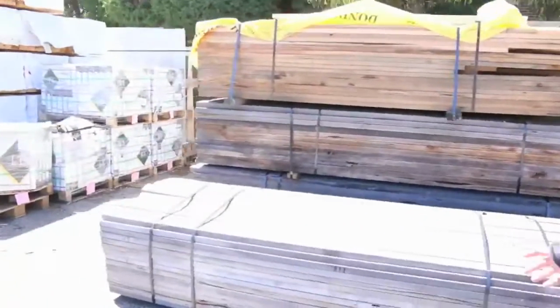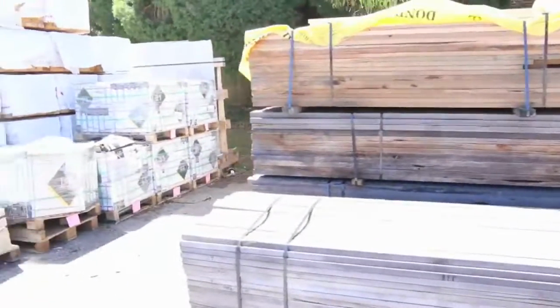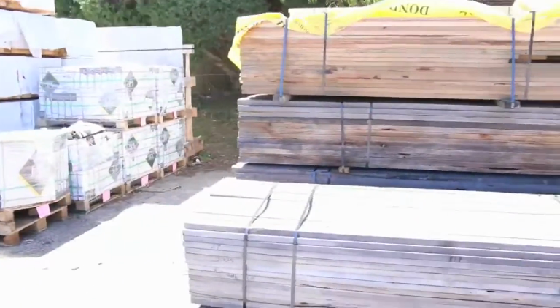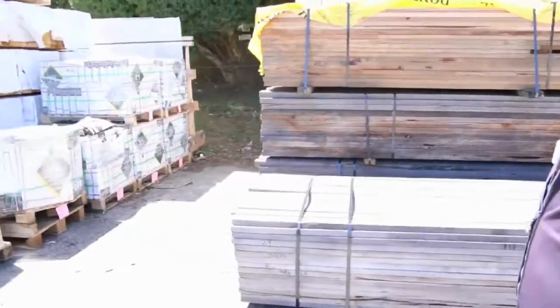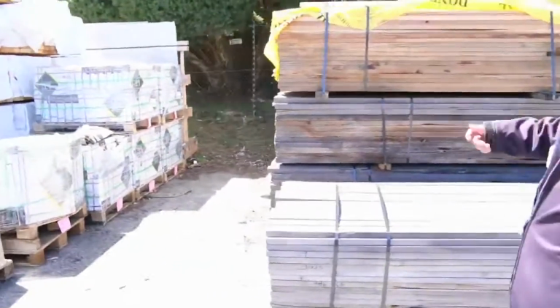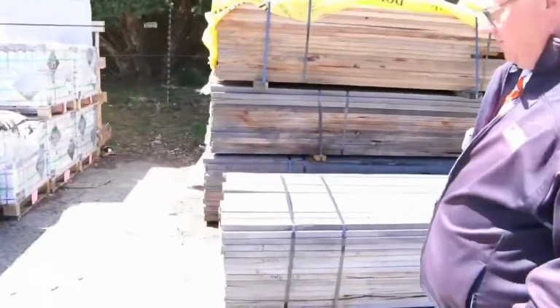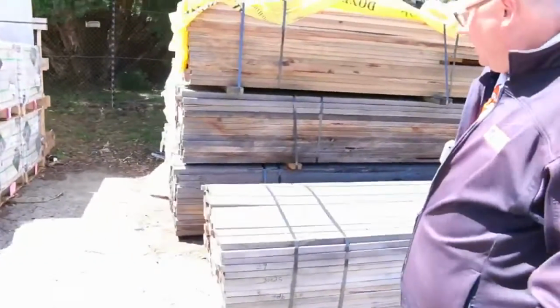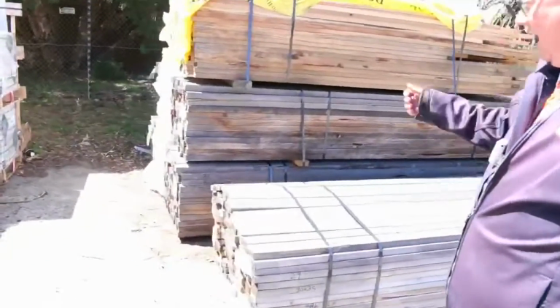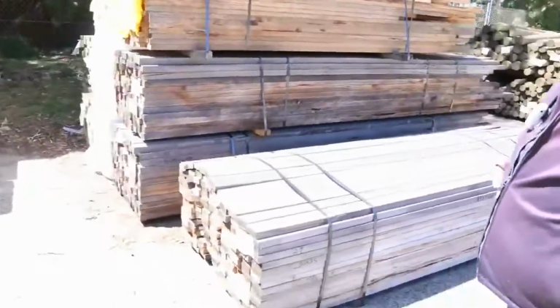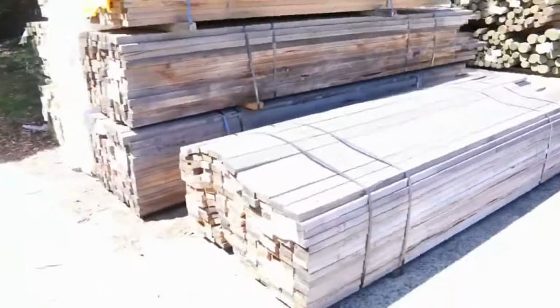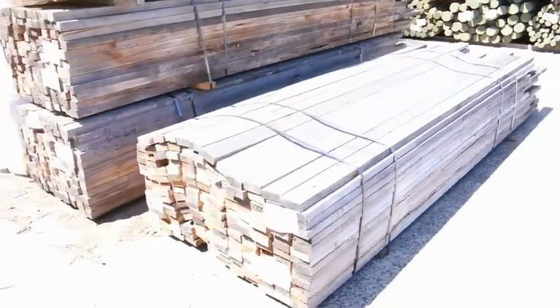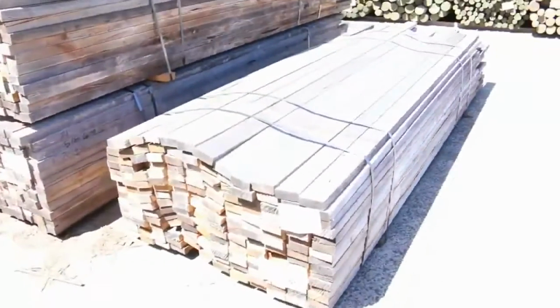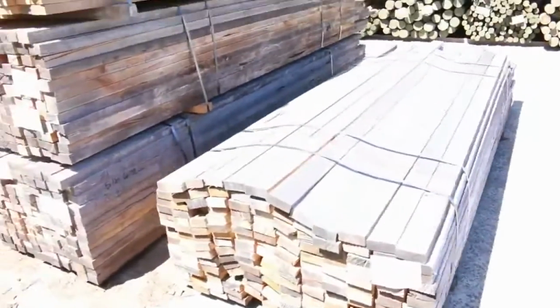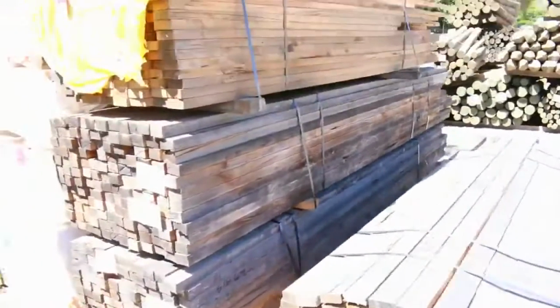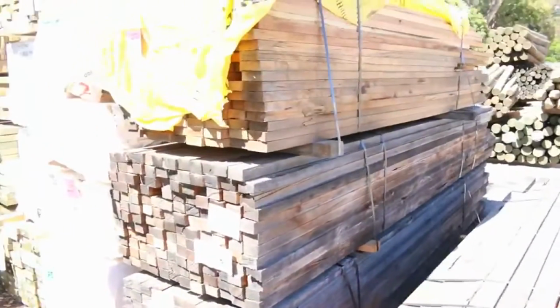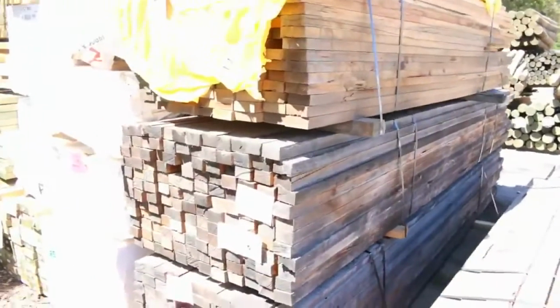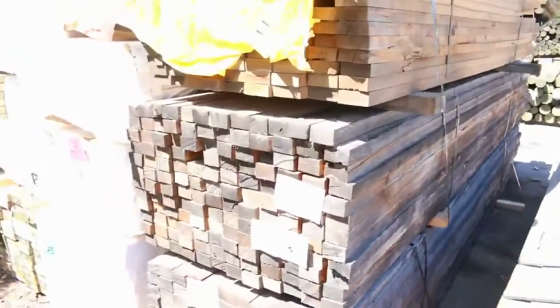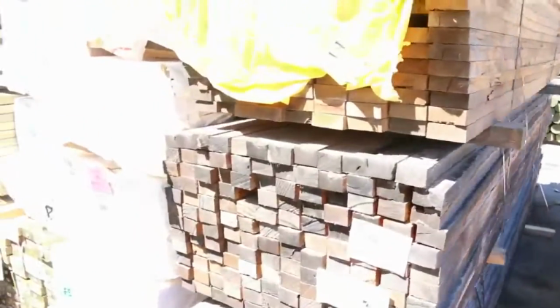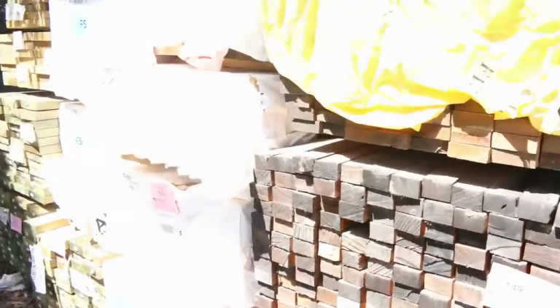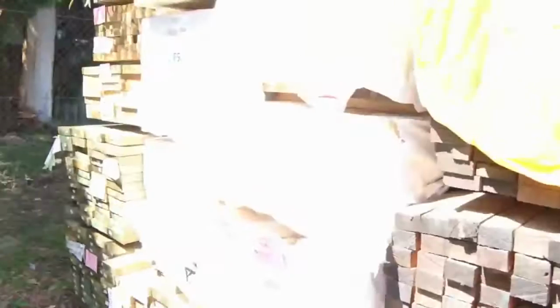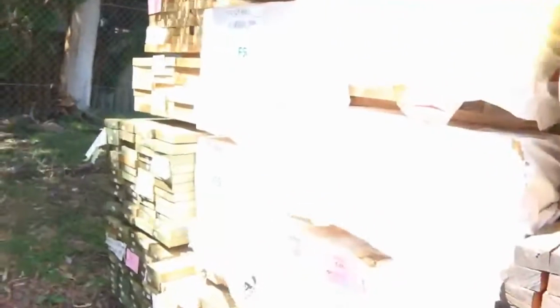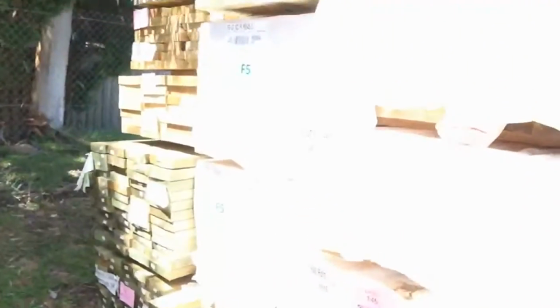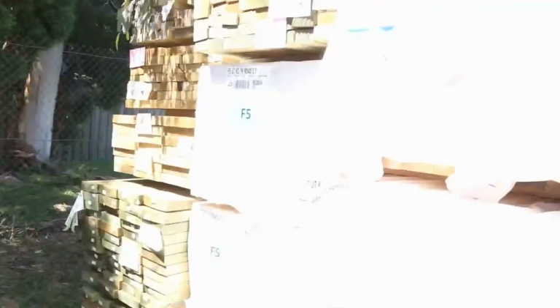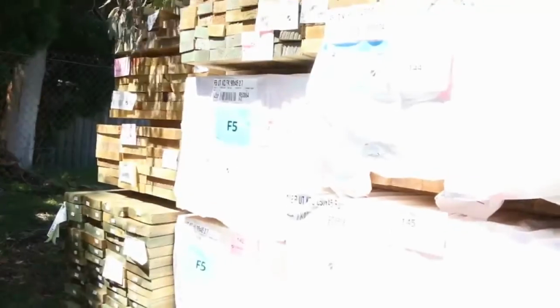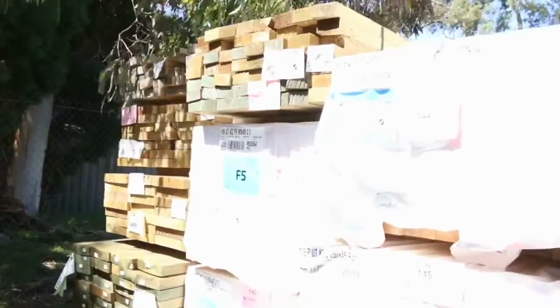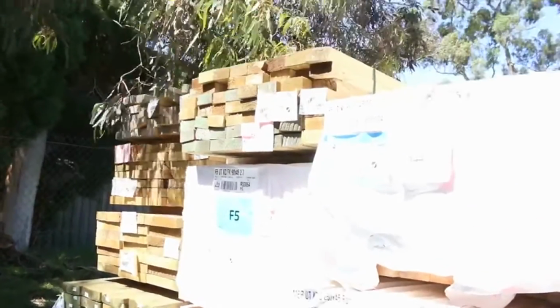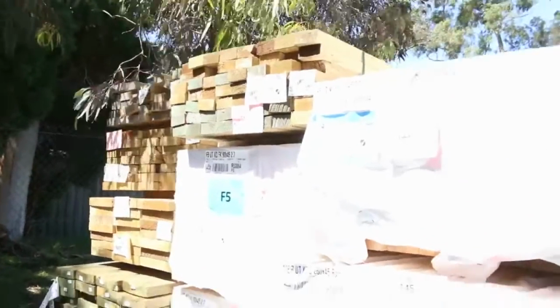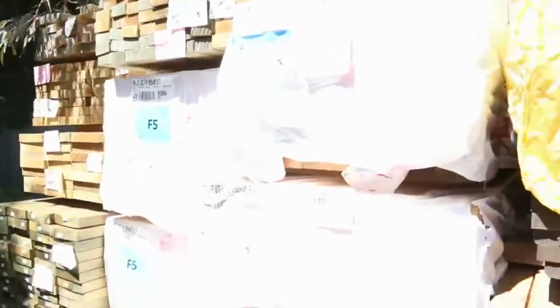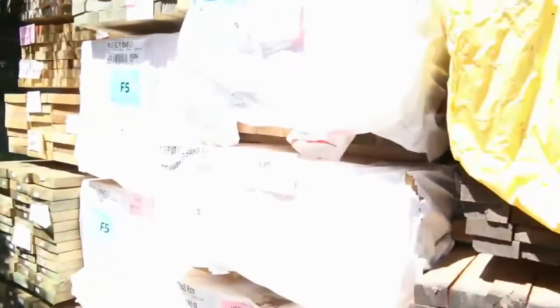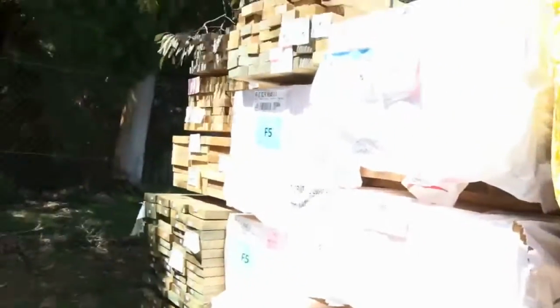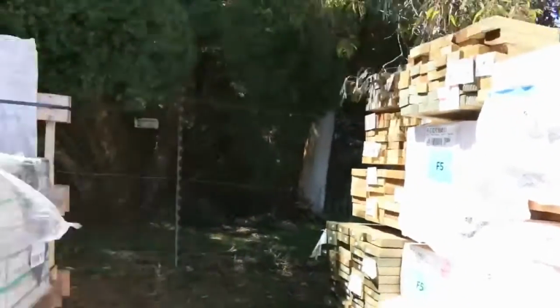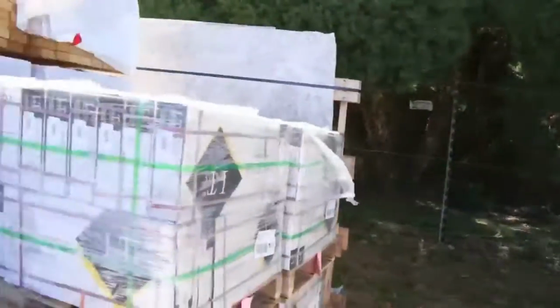Over here, a bit more clearance stock - we've got a bit of hardwood, some KD hardwood, a little bit weathered. In behind there, more treated pine and a bit of F5 framing.